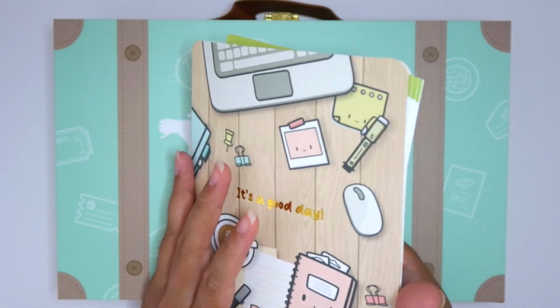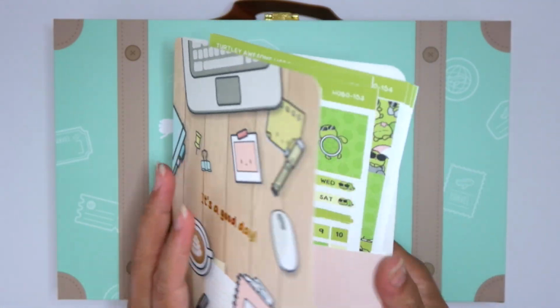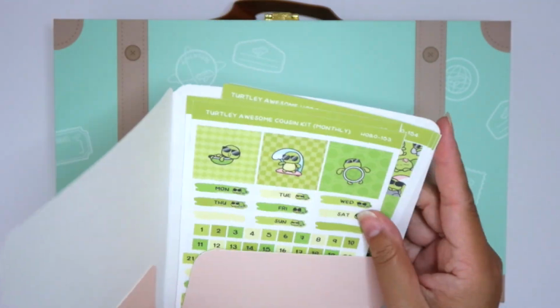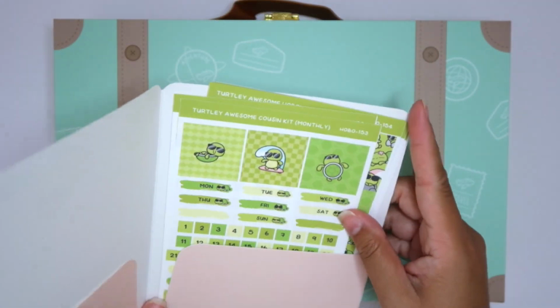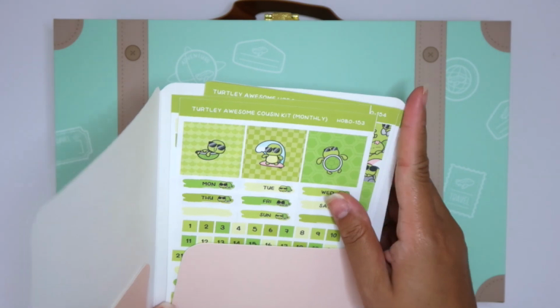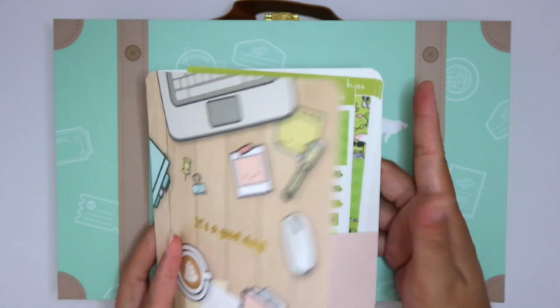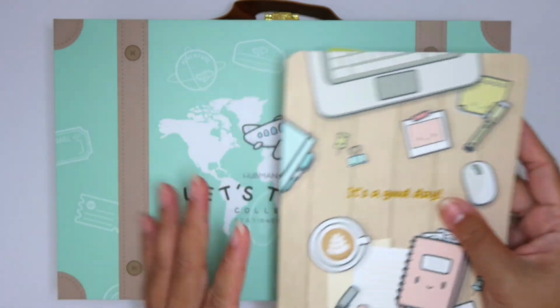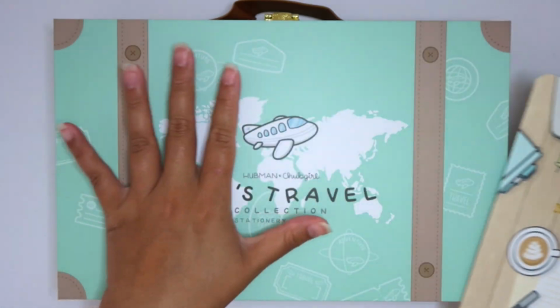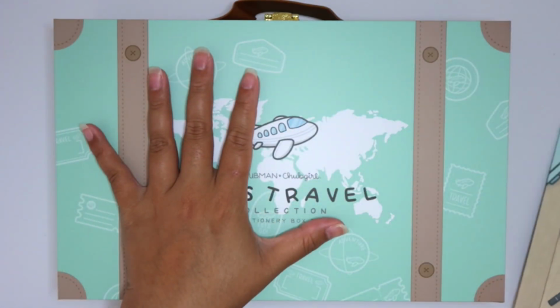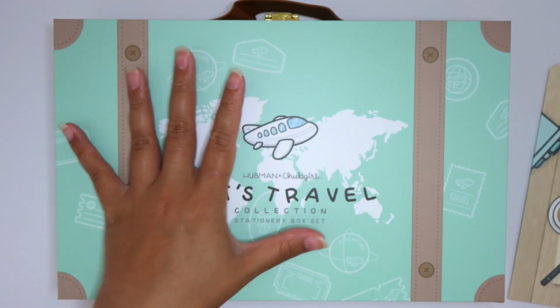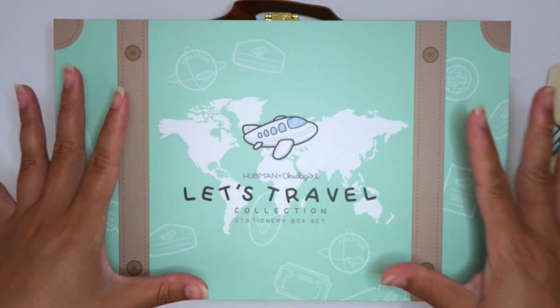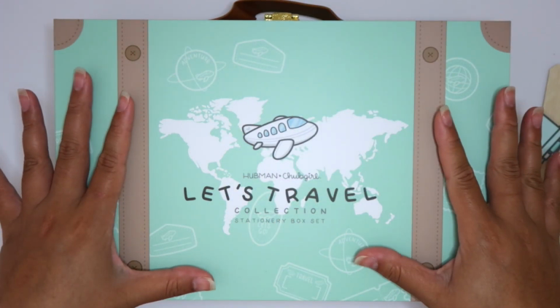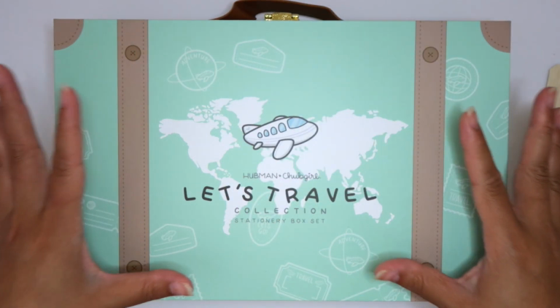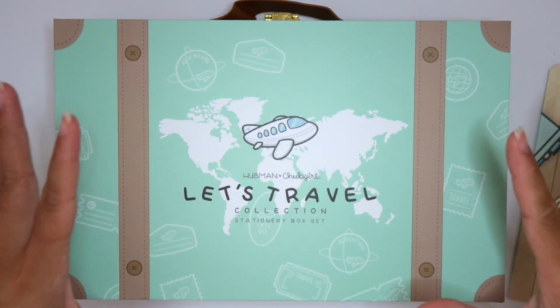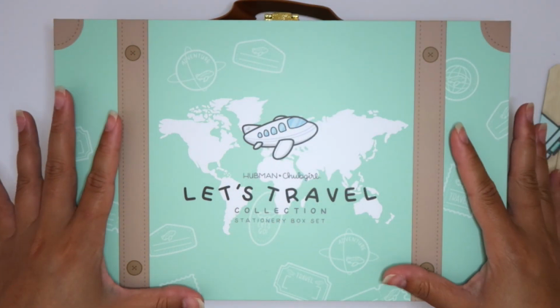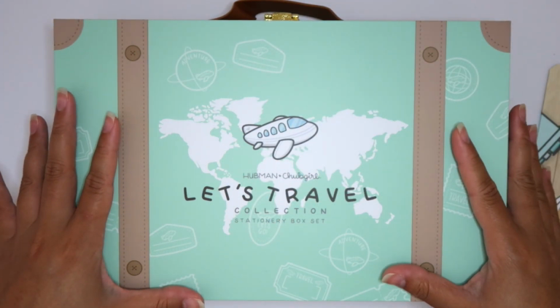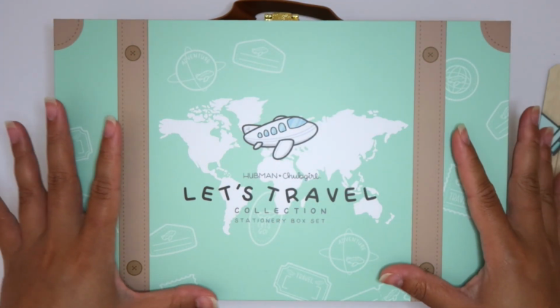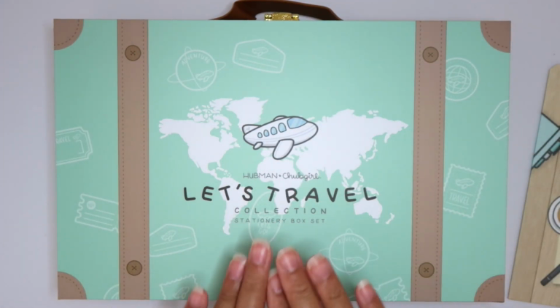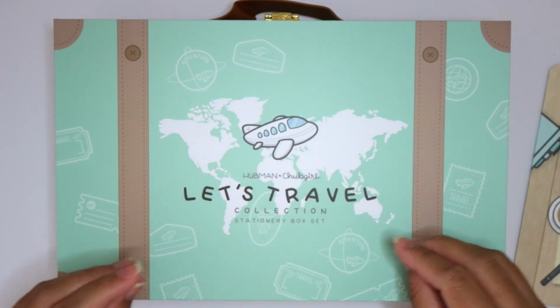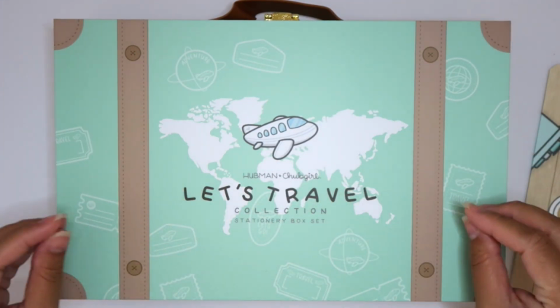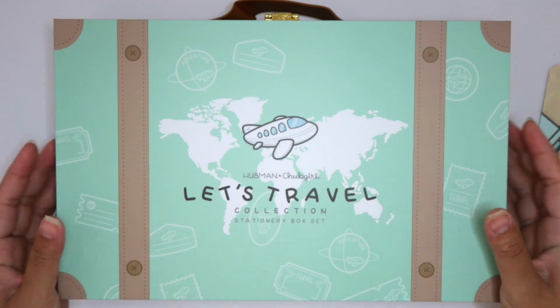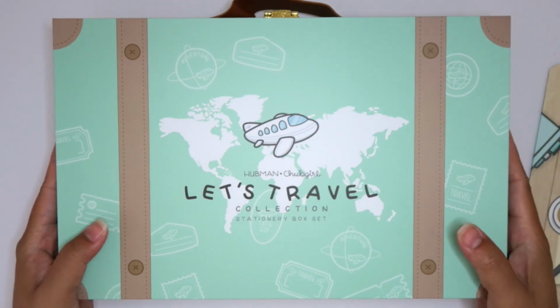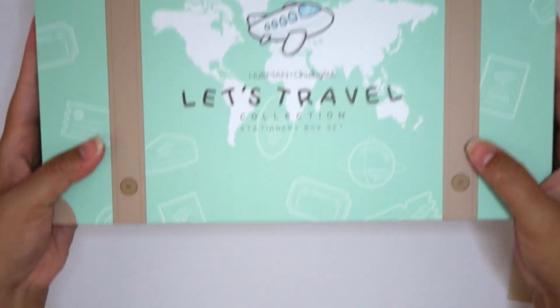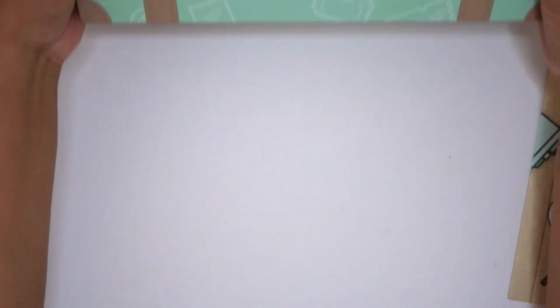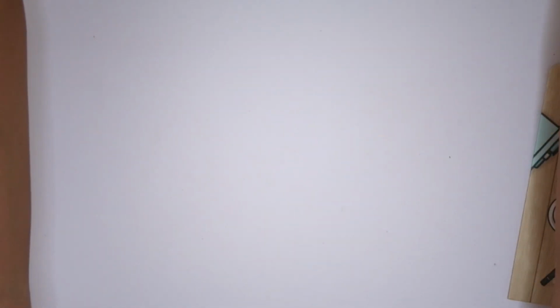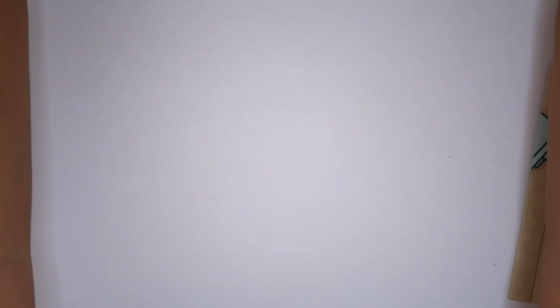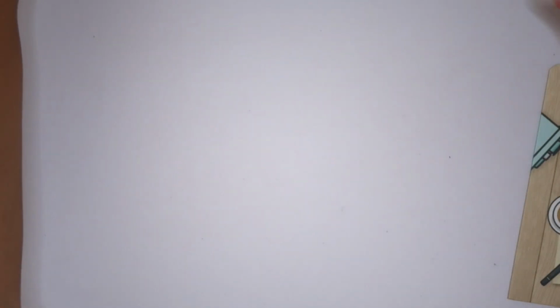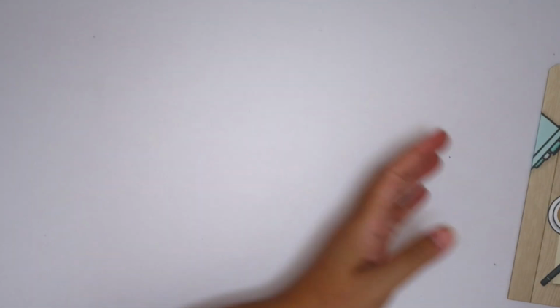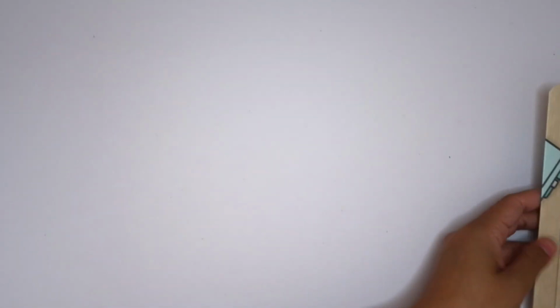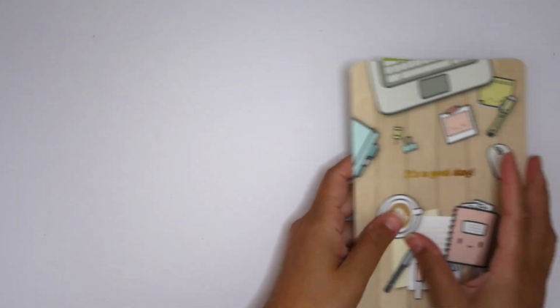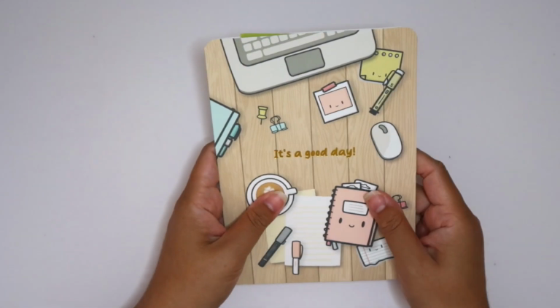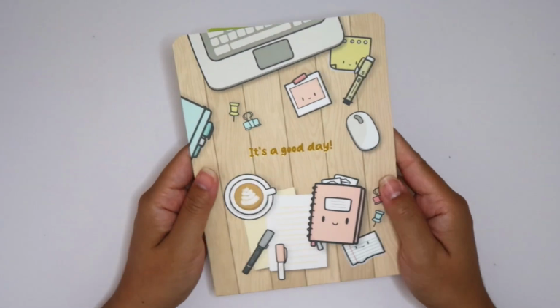So I have a few sticker sheets to show you guys here and then I have this amazing box set. I can't wait. So let's do the stickers really fast first and then we'll get into the cute box set.